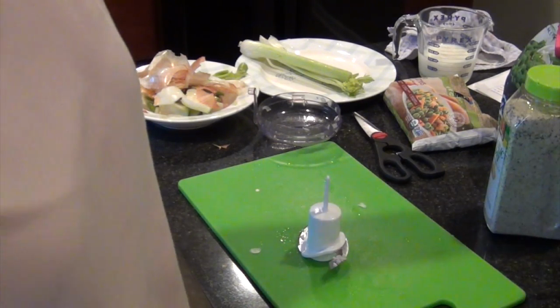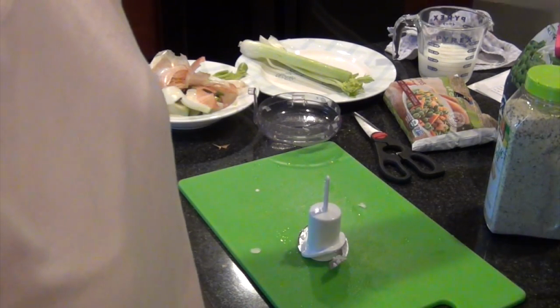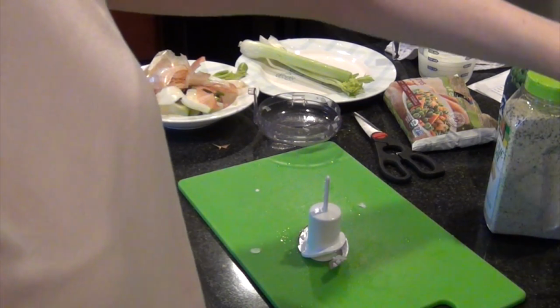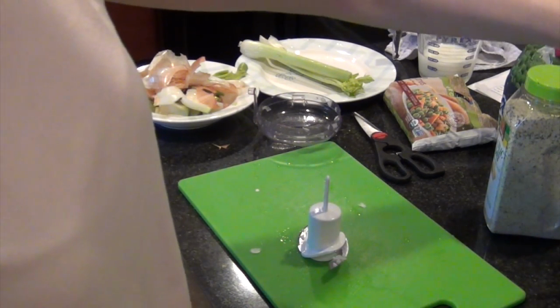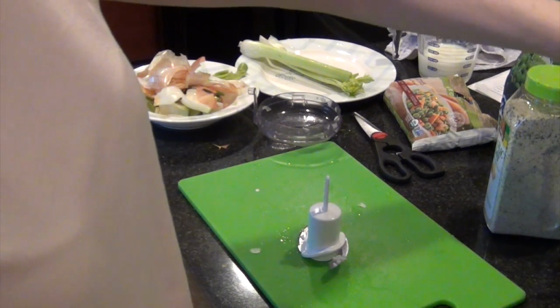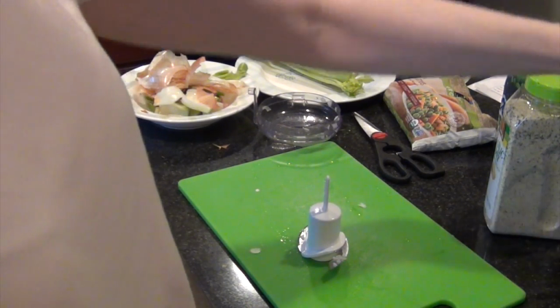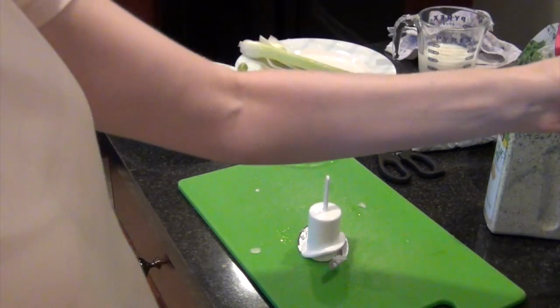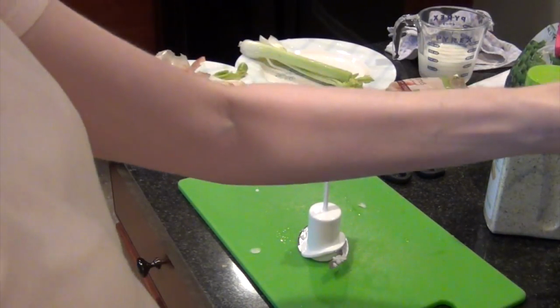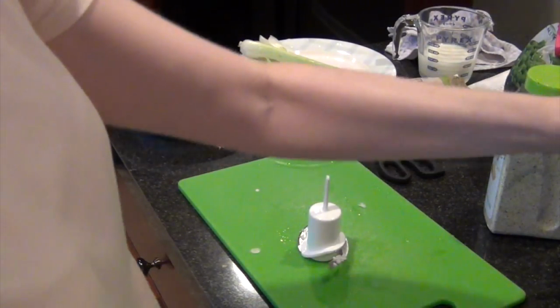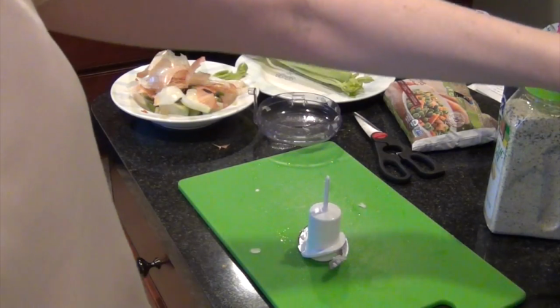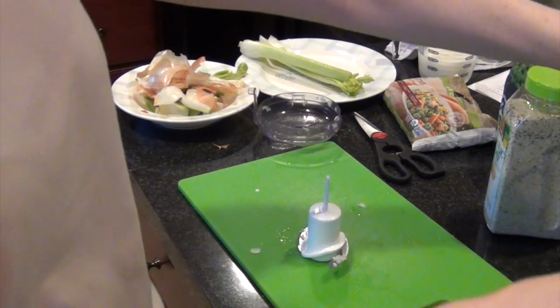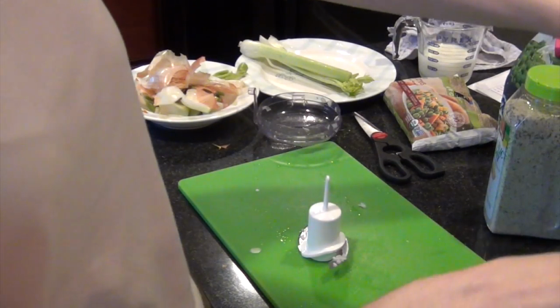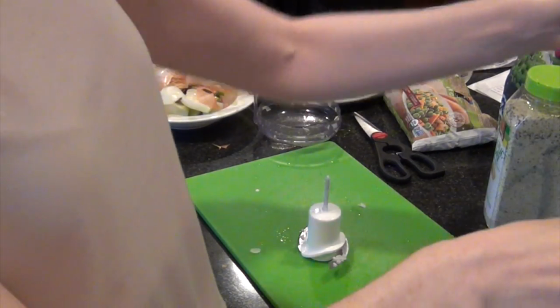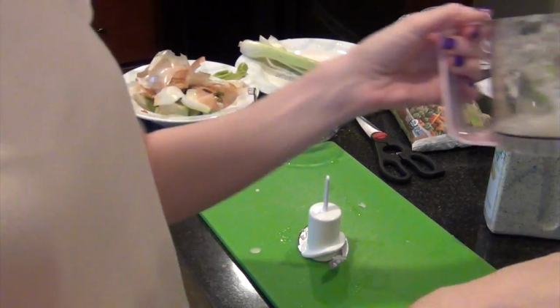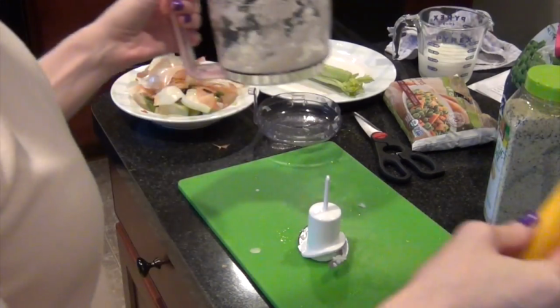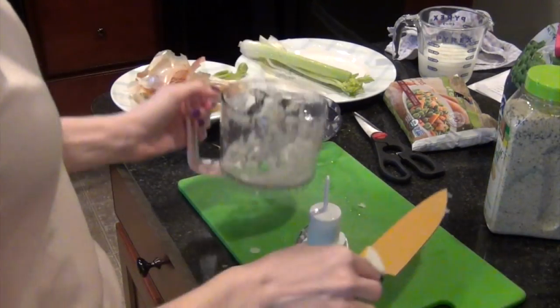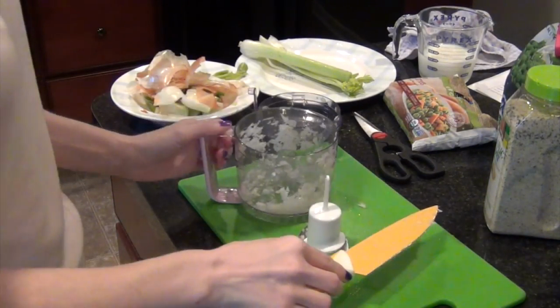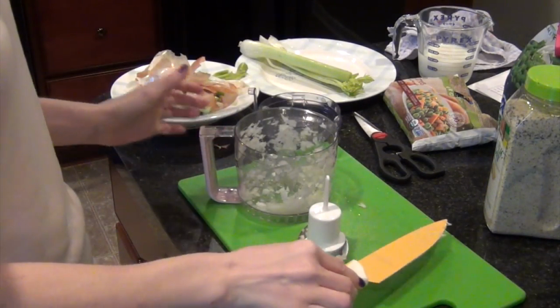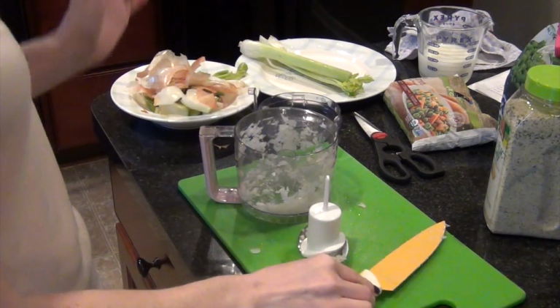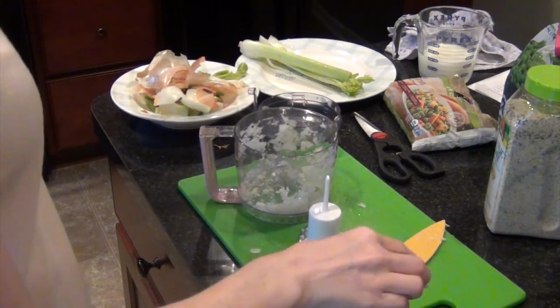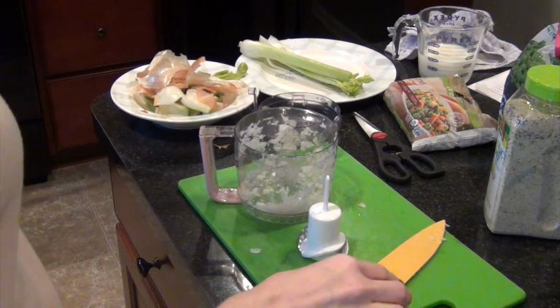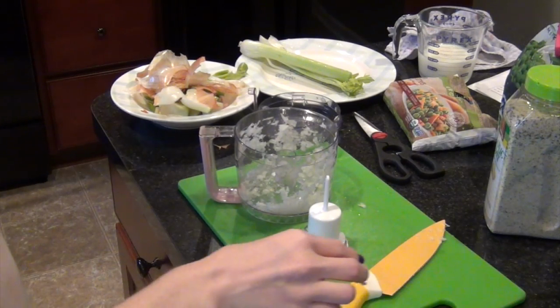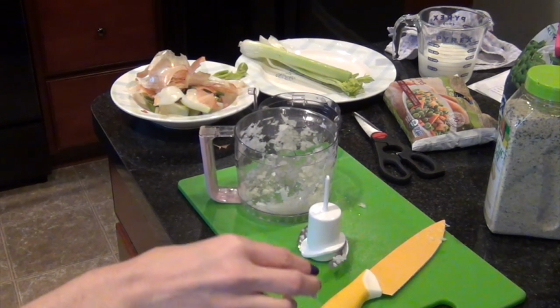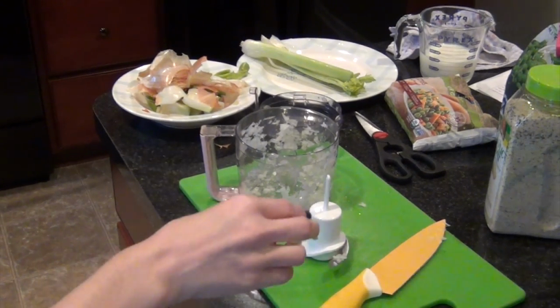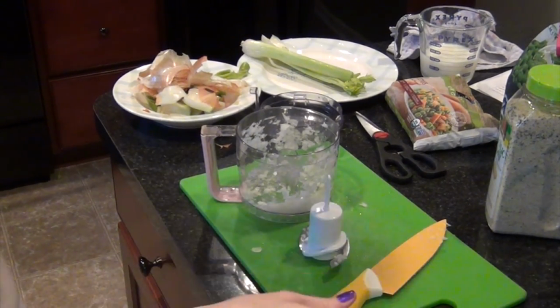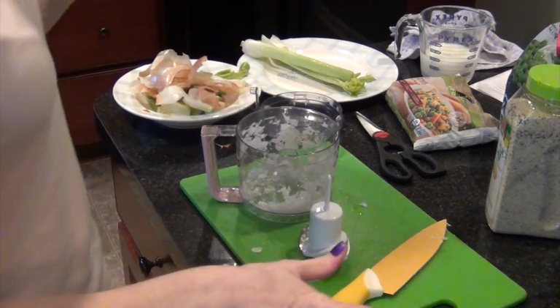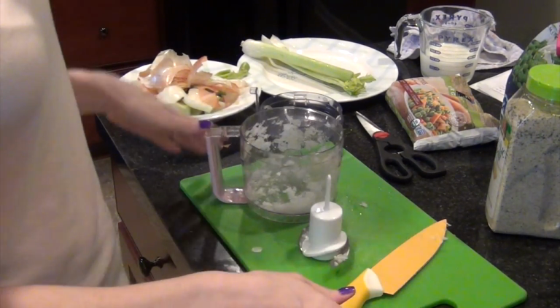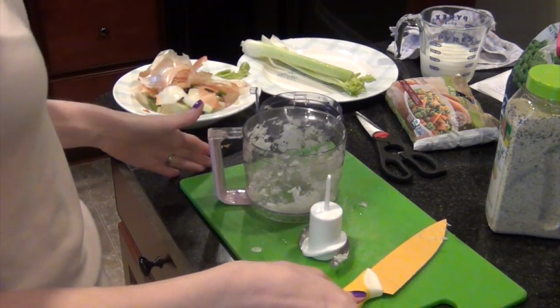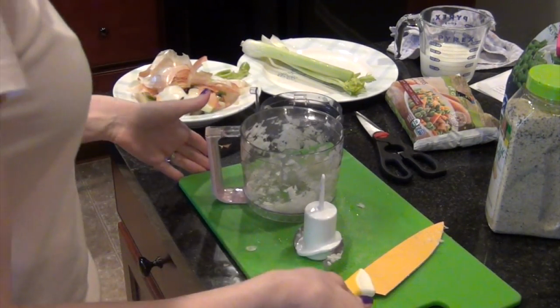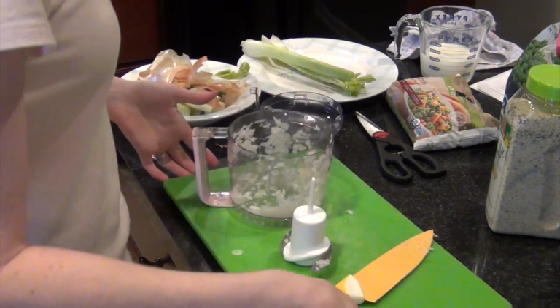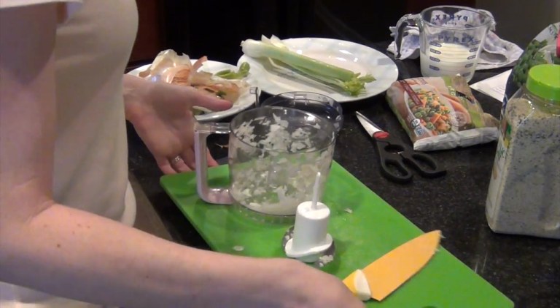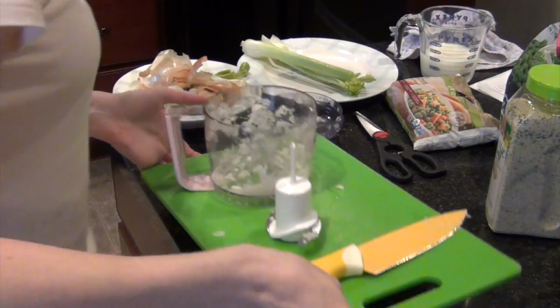My eyes! It's a good thing I don't have makeup on yet — it's still early in the morning. Oh my goodness, that one burns. I don't have any makeup on, thankfully. Okay, I think that's all the chopping.